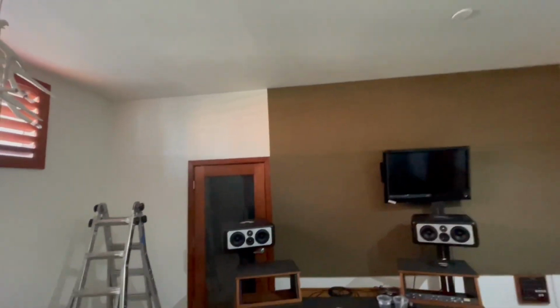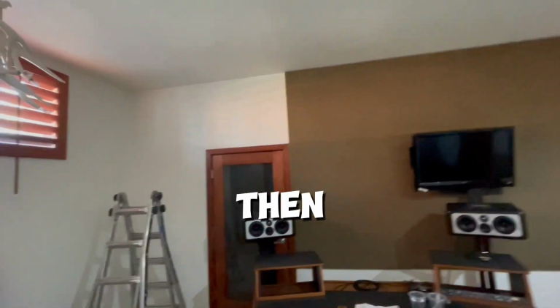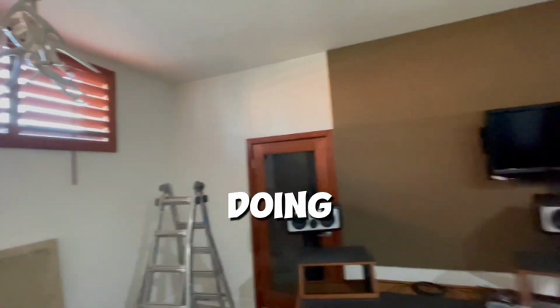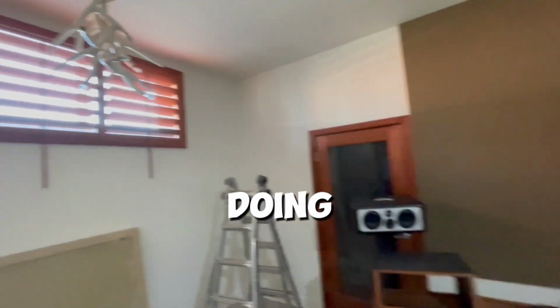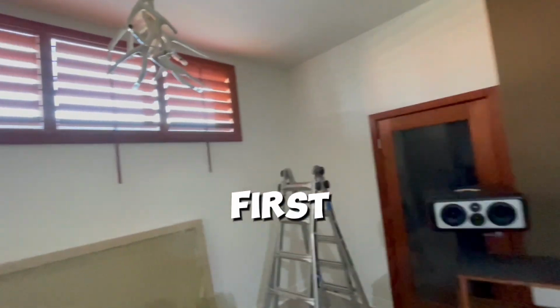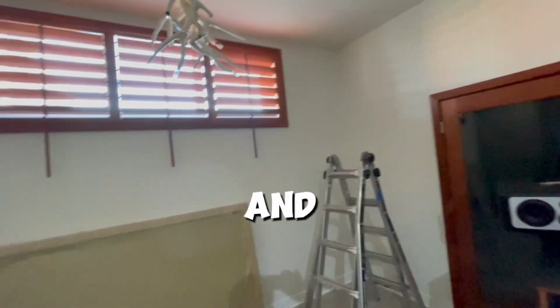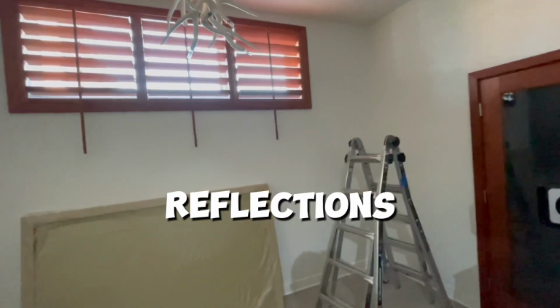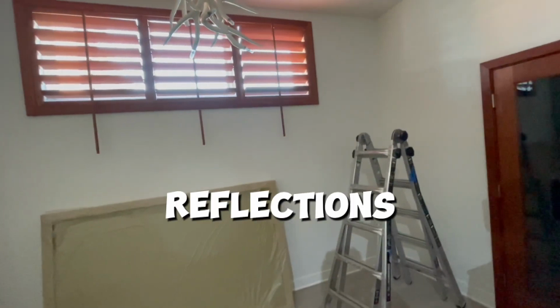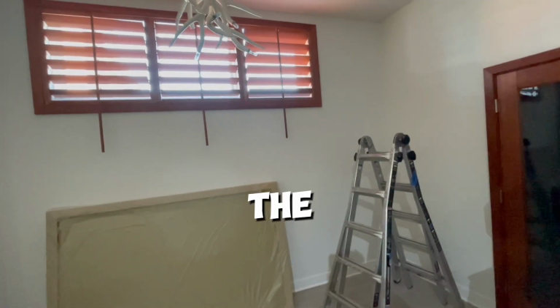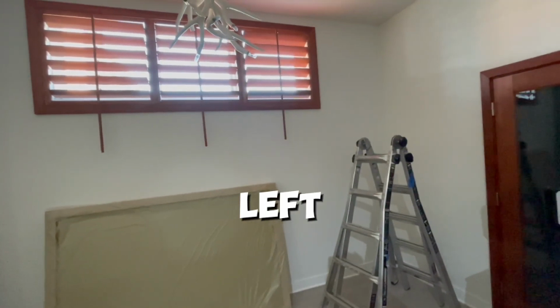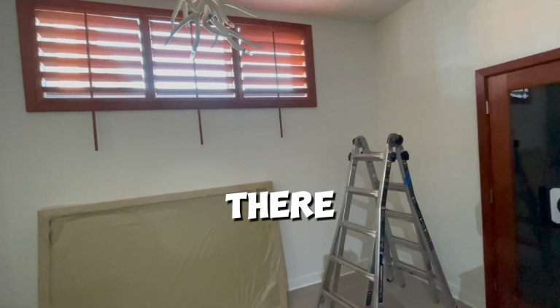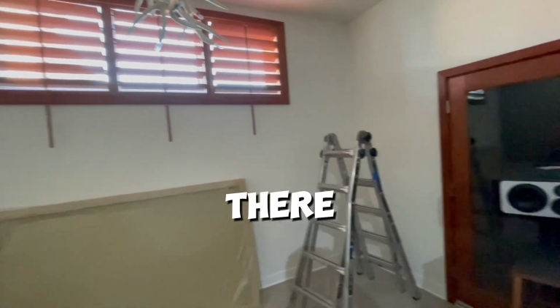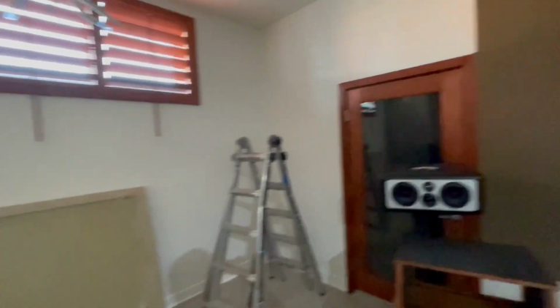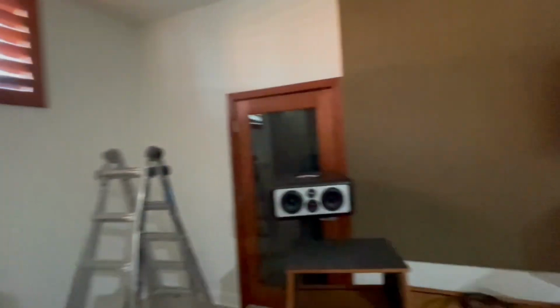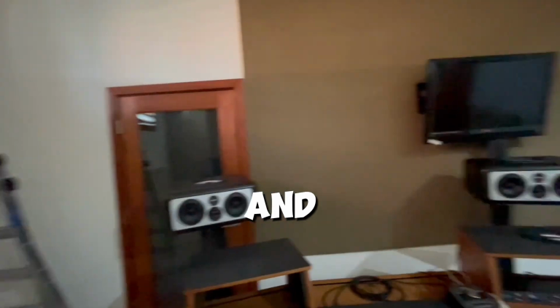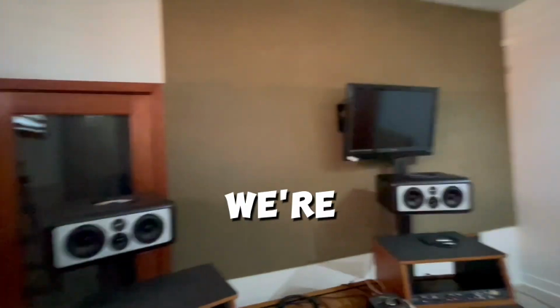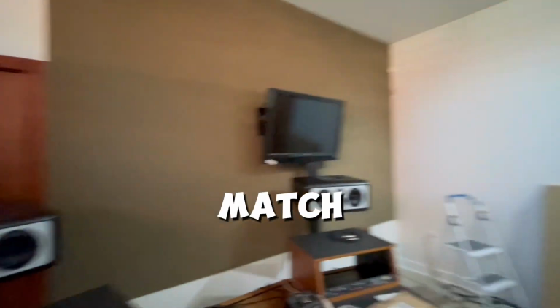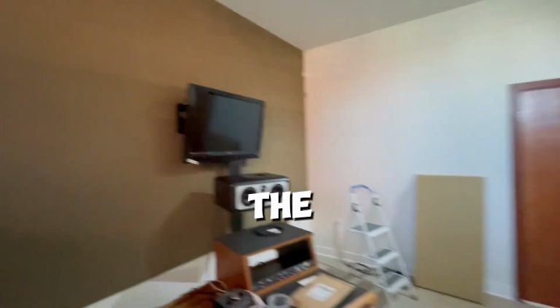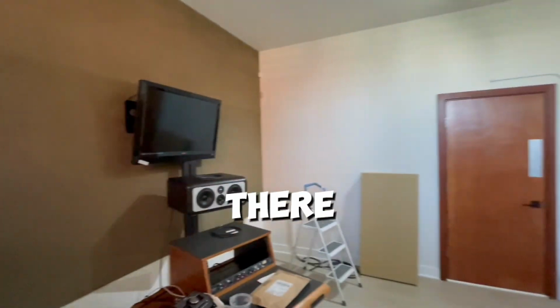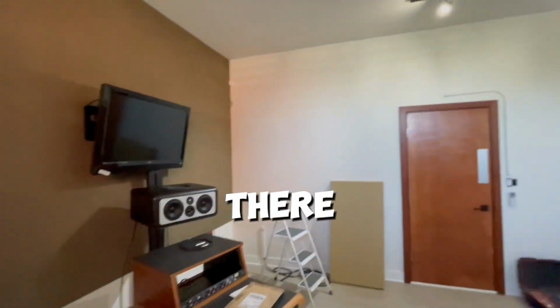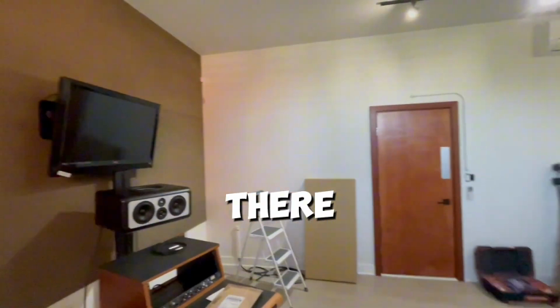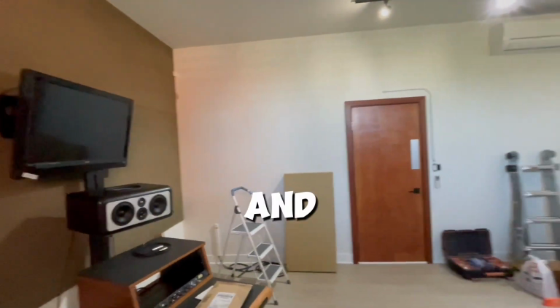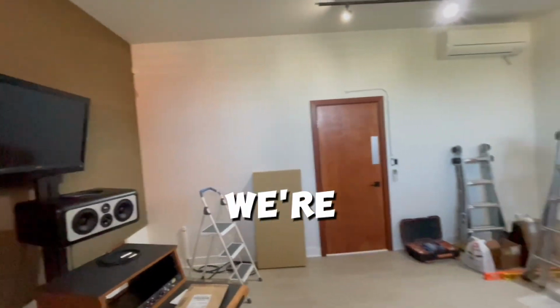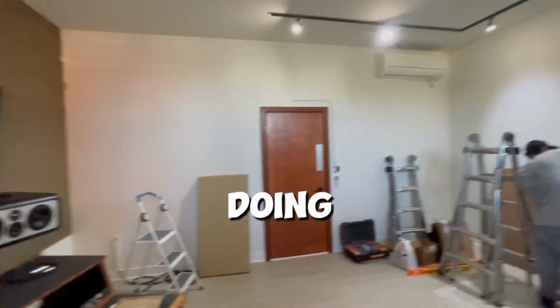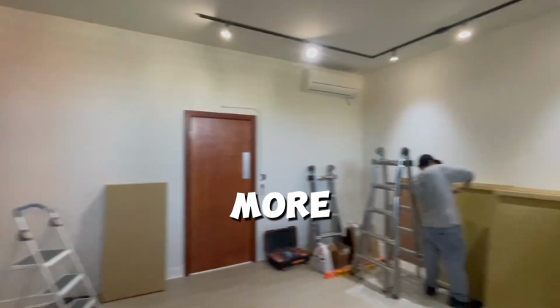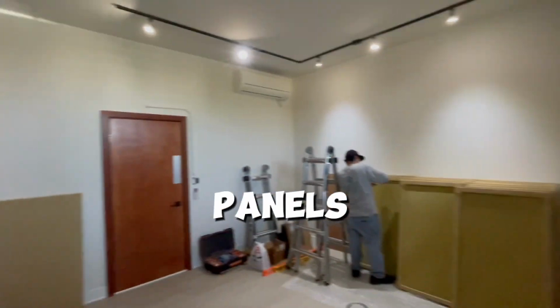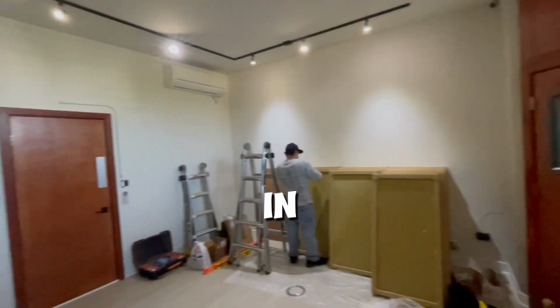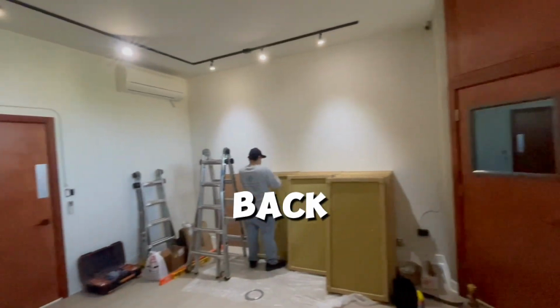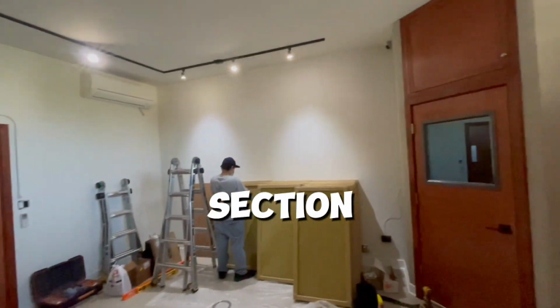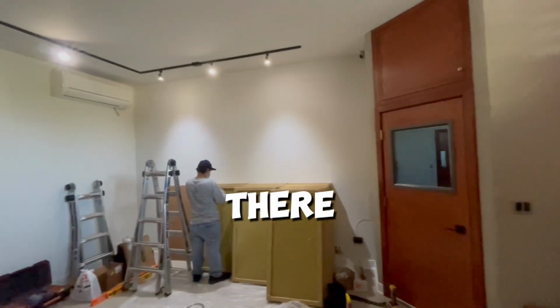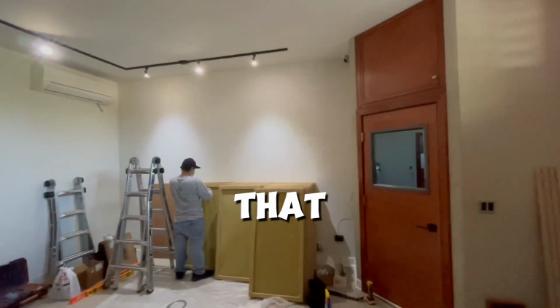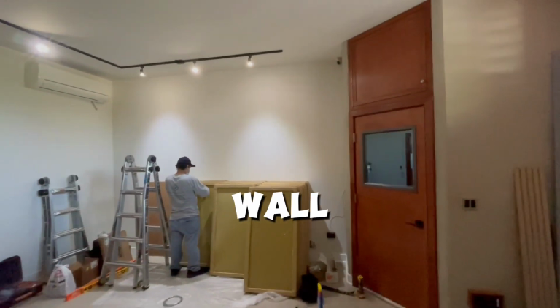And then we're gonna be doing first and side reflections on the left there. And now we're gonna match it on the right there. And we're gonna be doing three more panels in the back section there on that back wall.